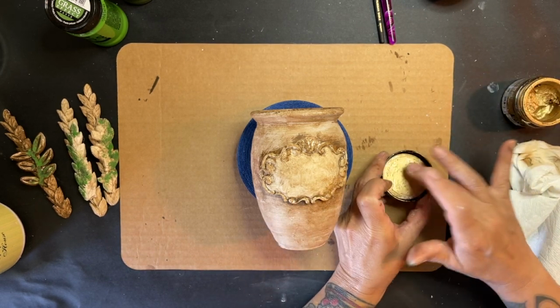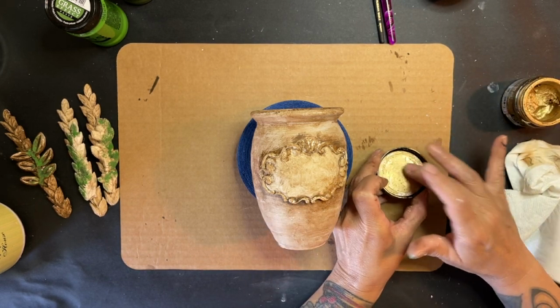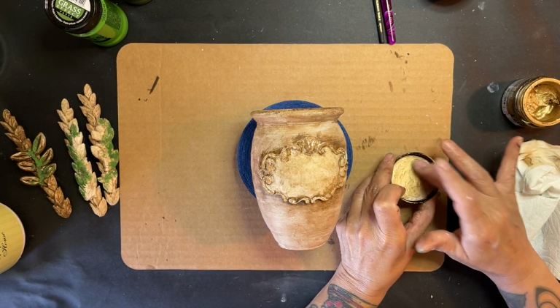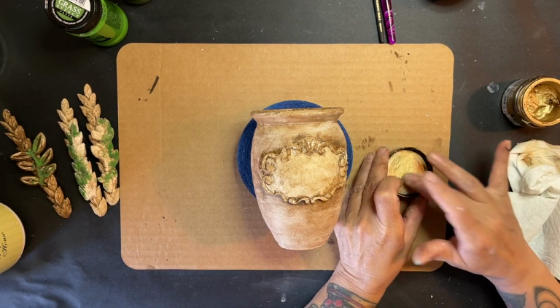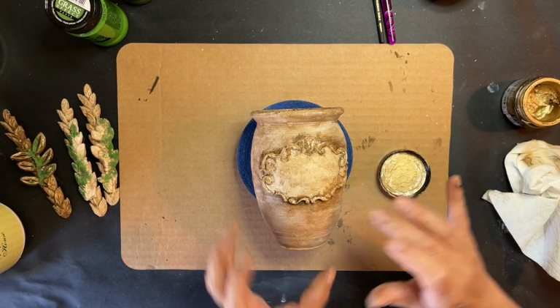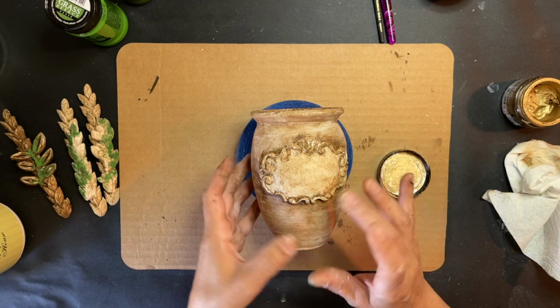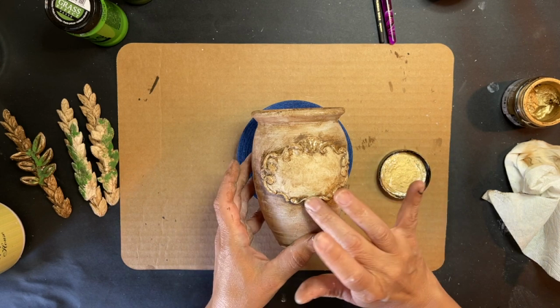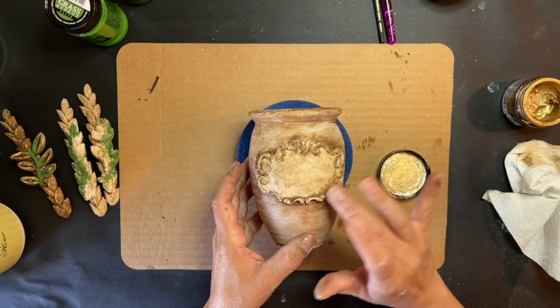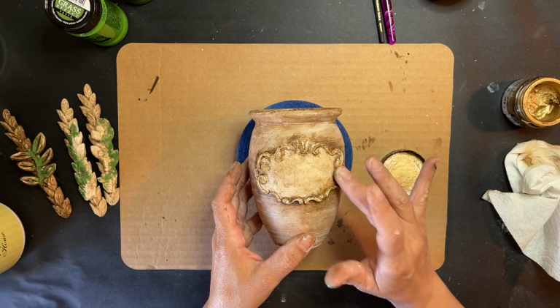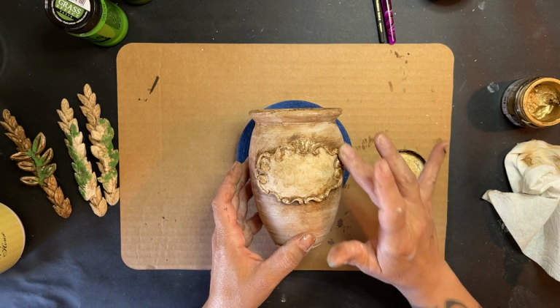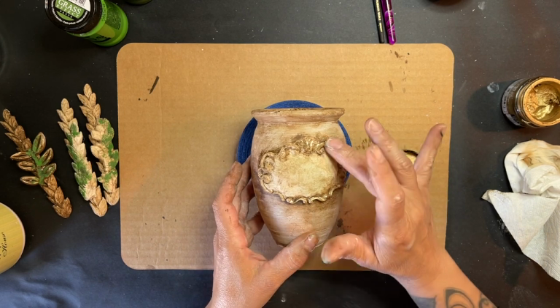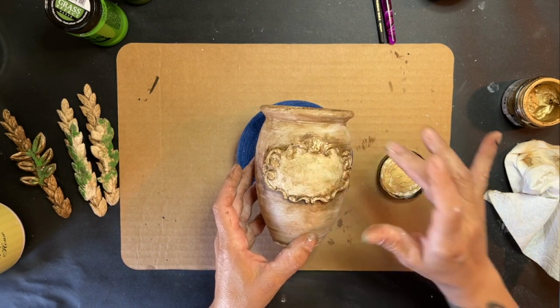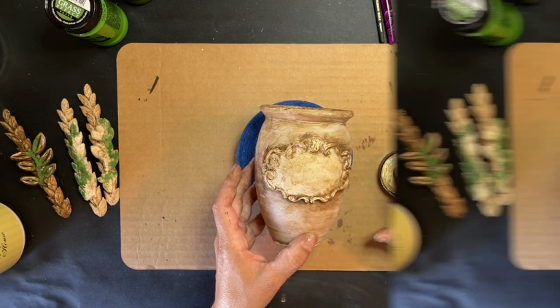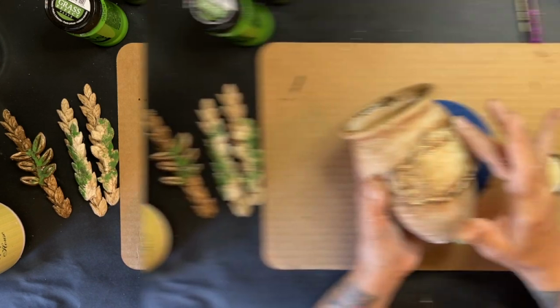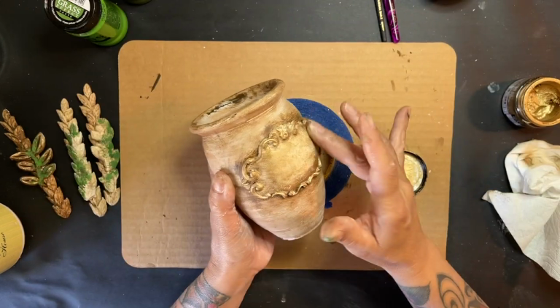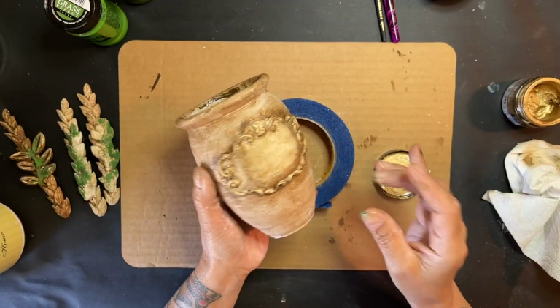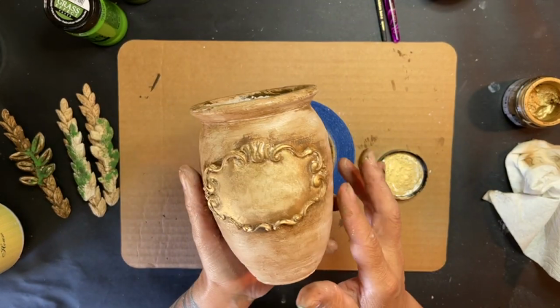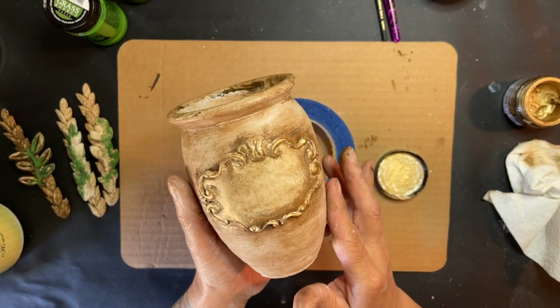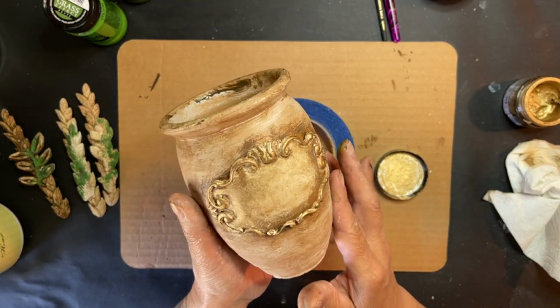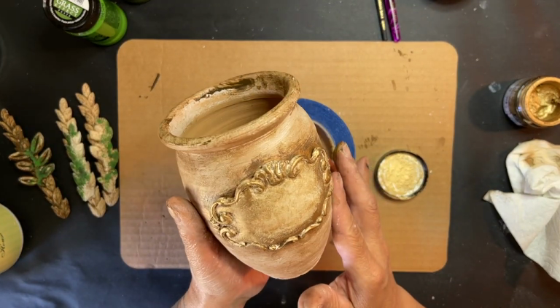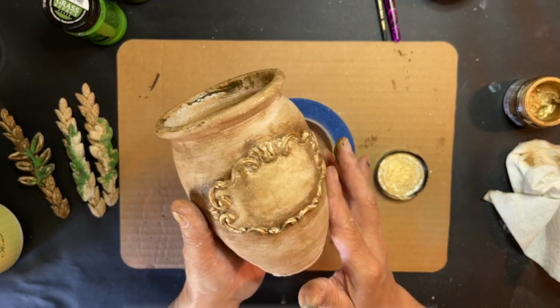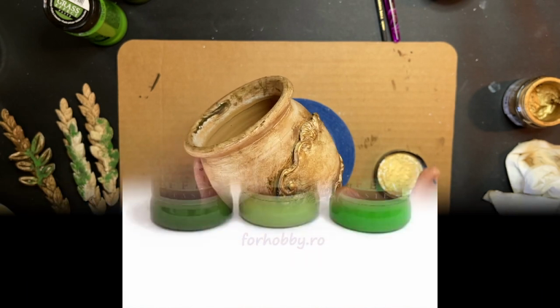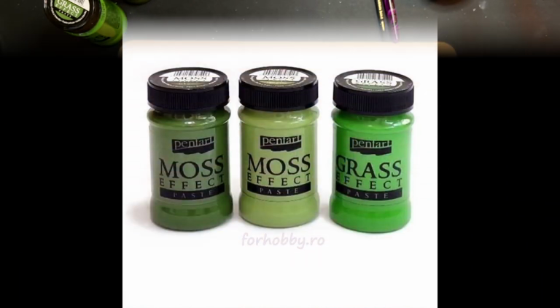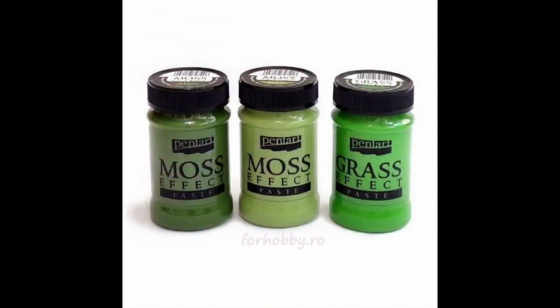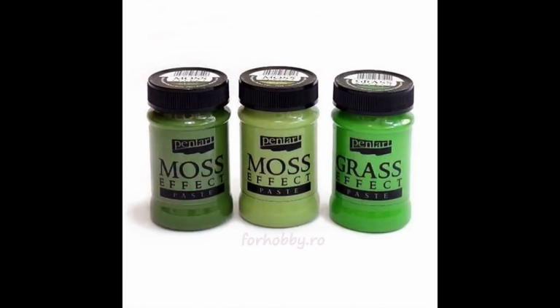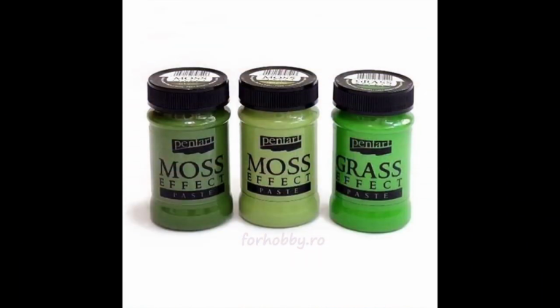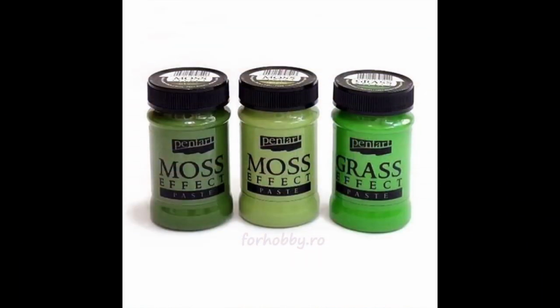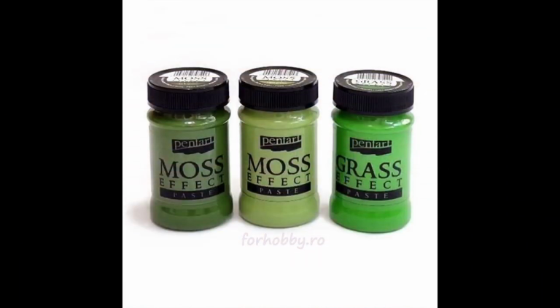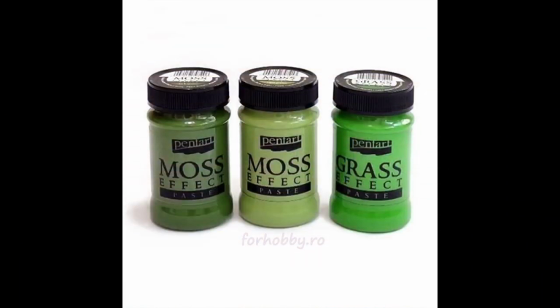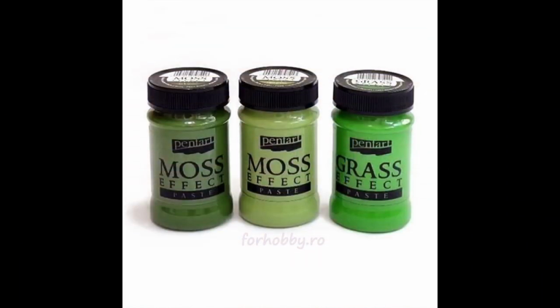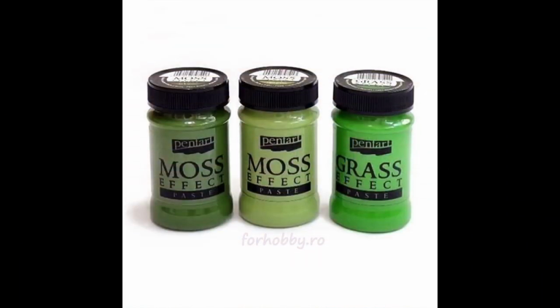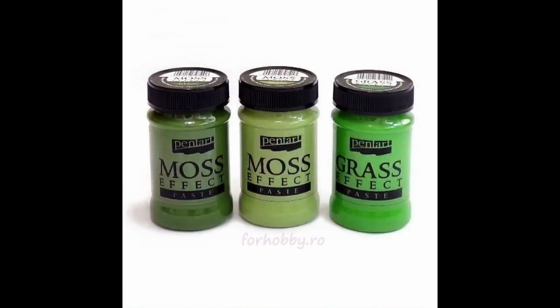Then I'm going to get my gilding wax and just hit the high points of that mold shape, making sure that I get a little bling in there because I really love it.